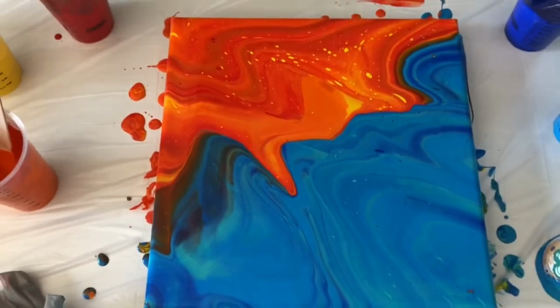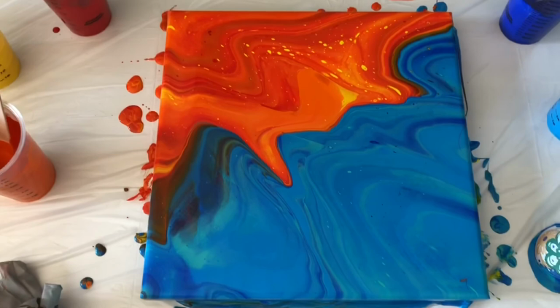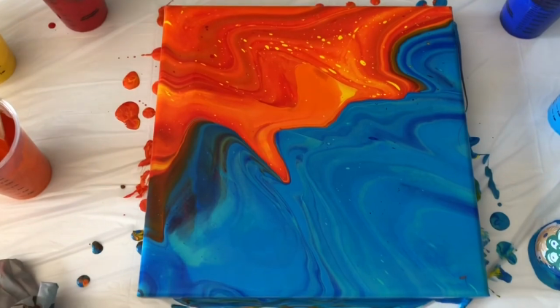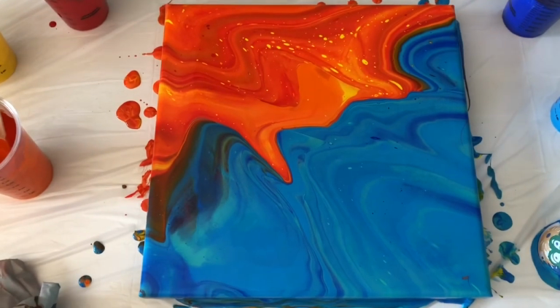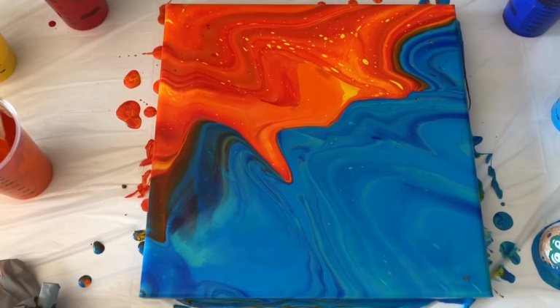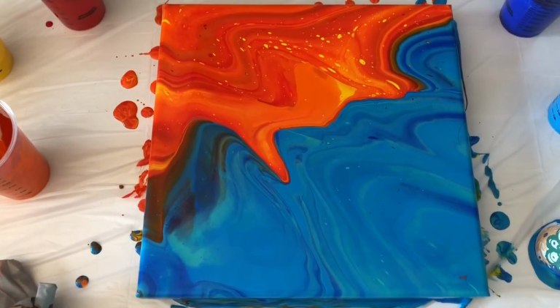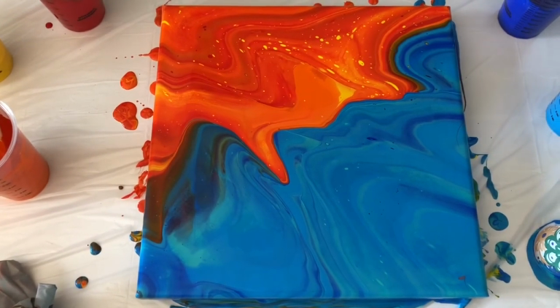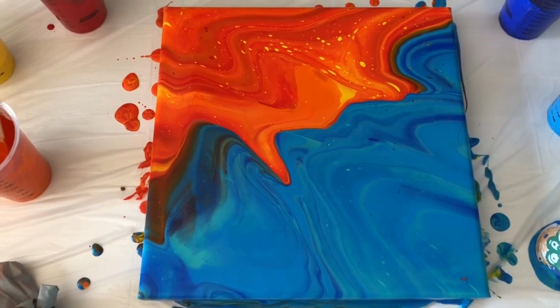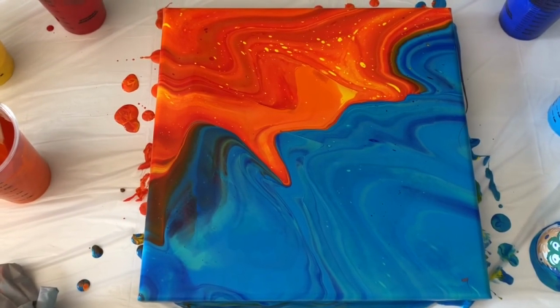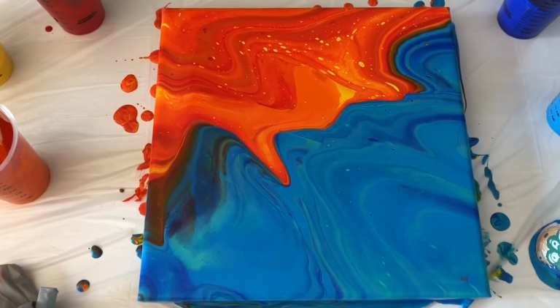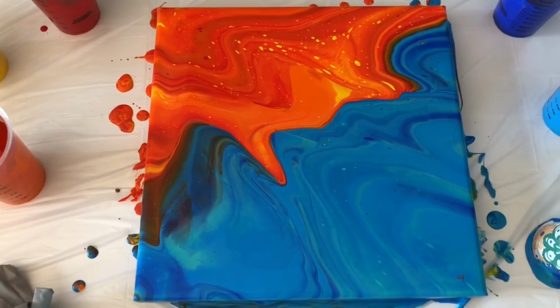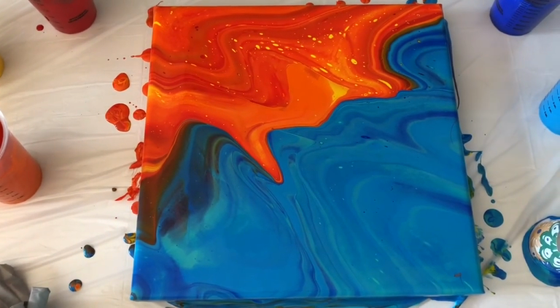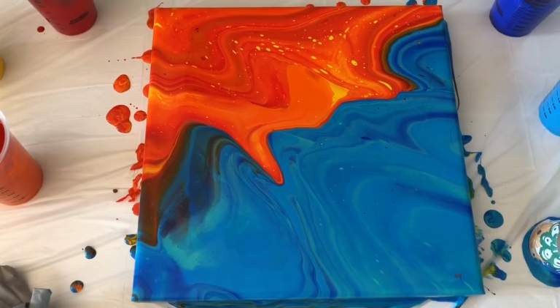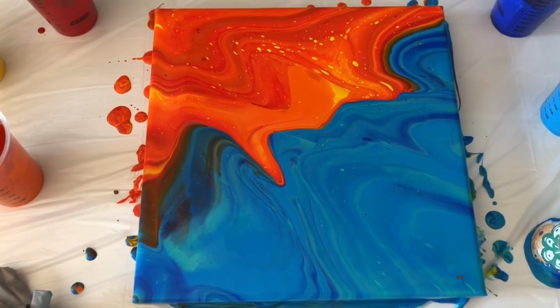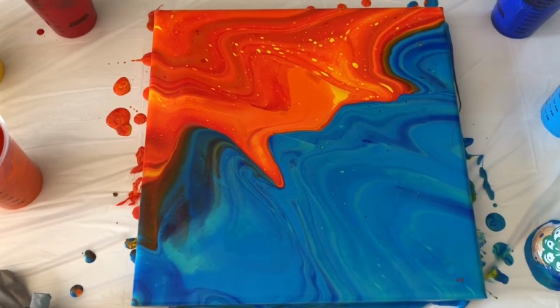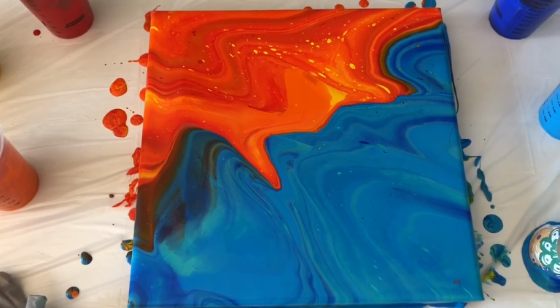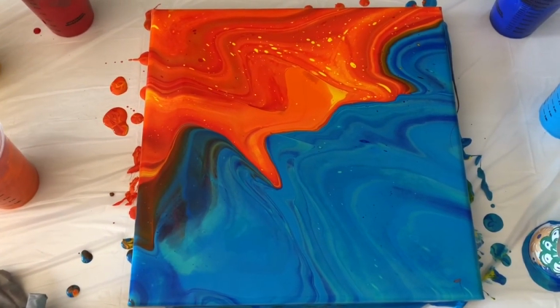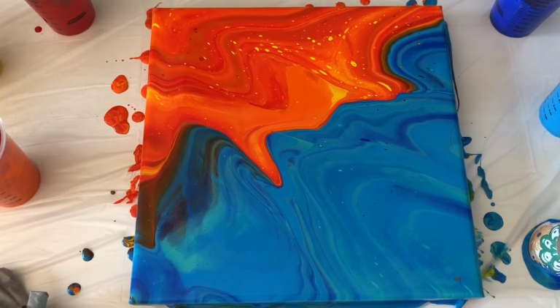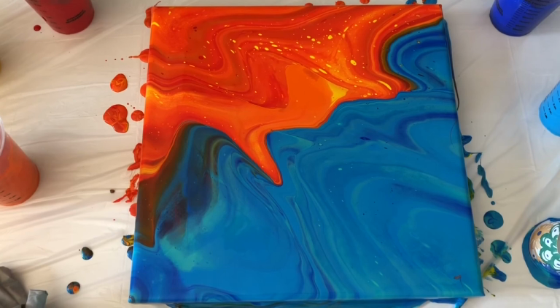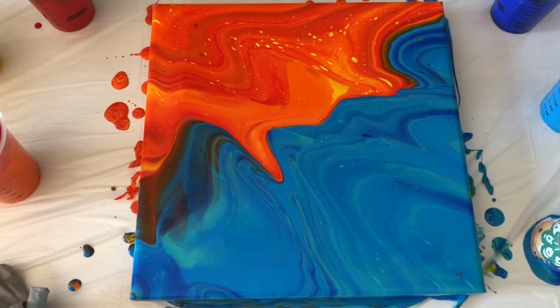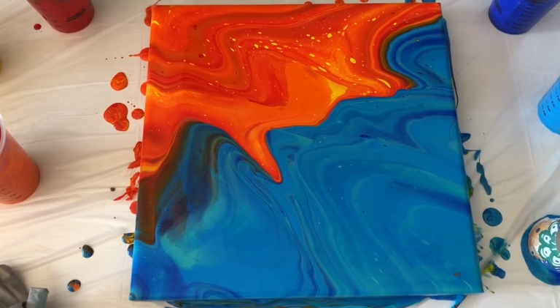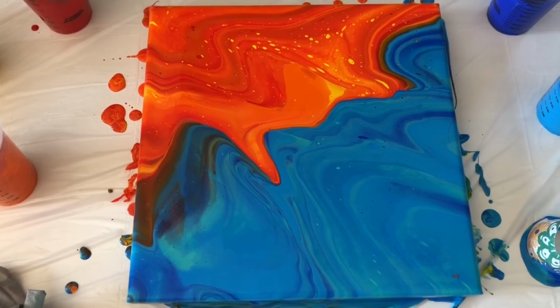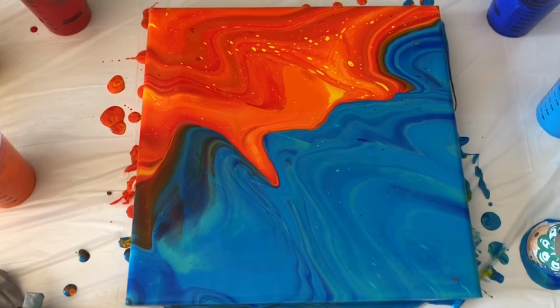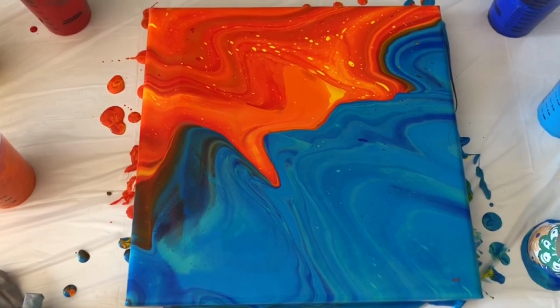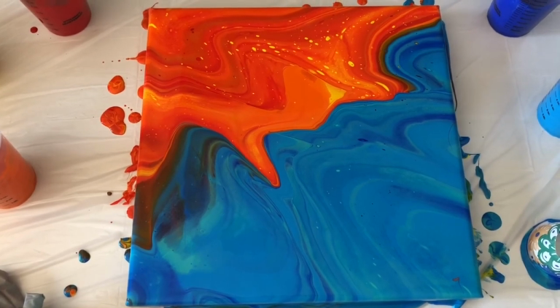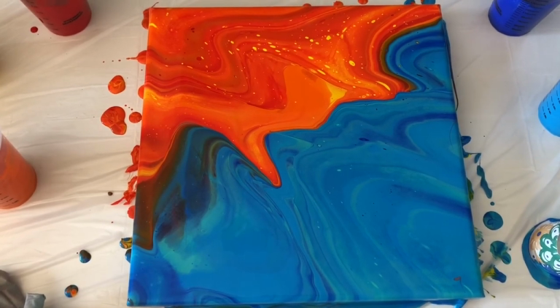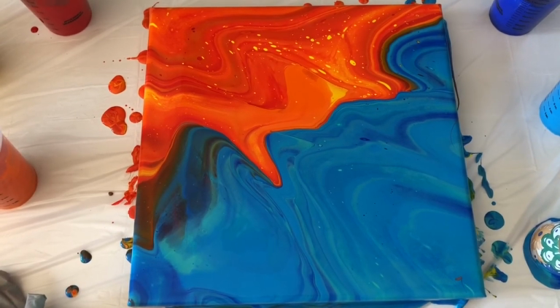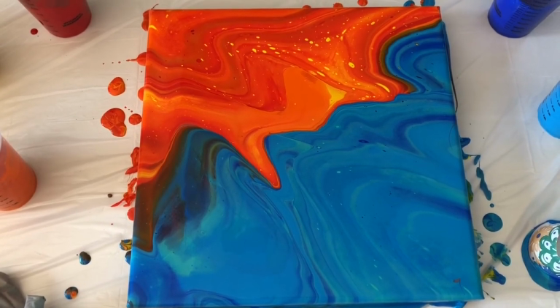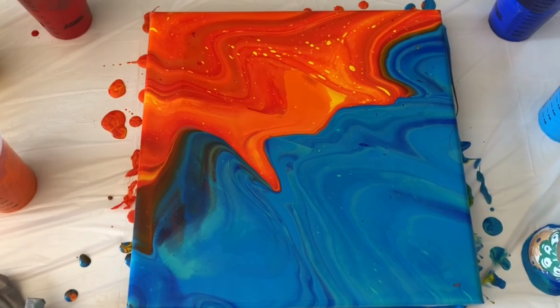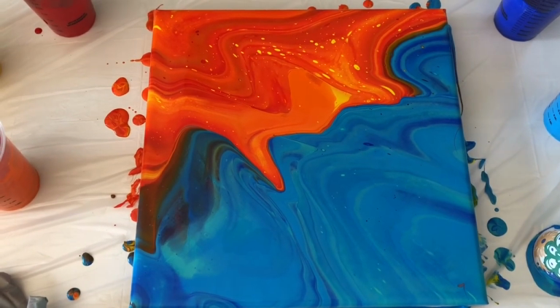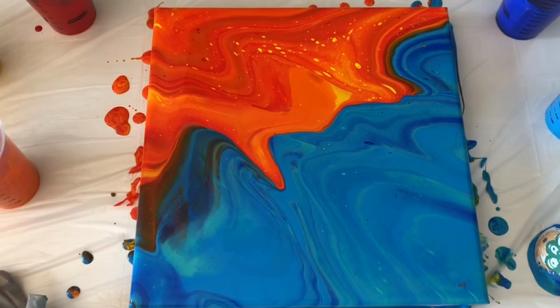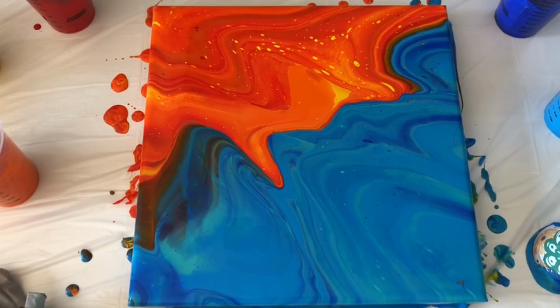Let me know what you think in the comments. If you enjoyed this video at all, please give it a thumbs up, subscribe for more cool acrylic pouring videos, and I'll see you in the next one.